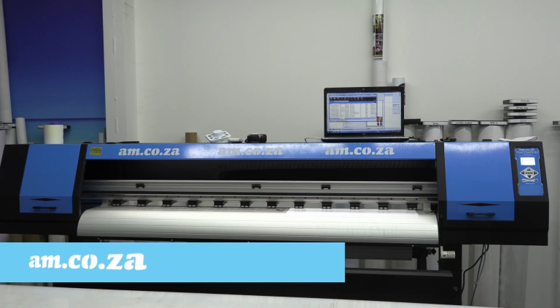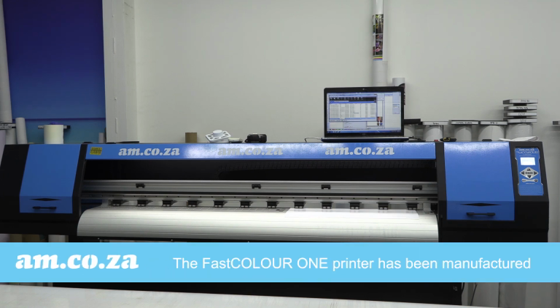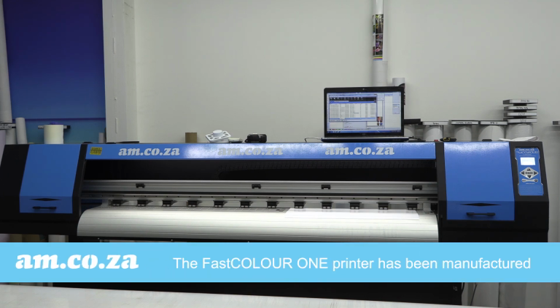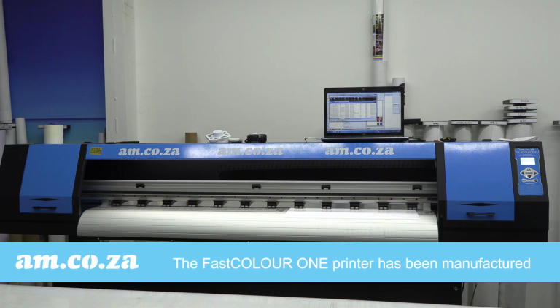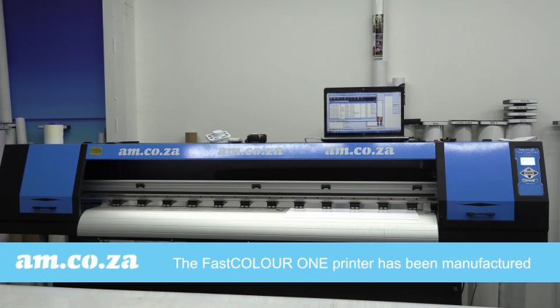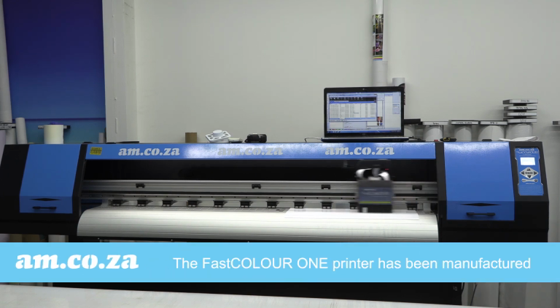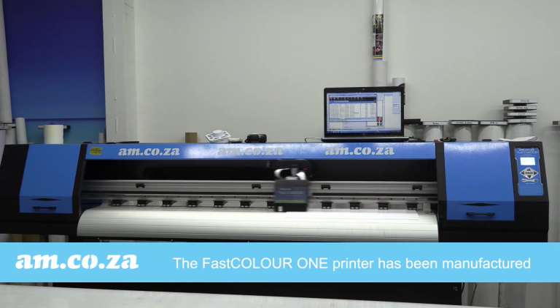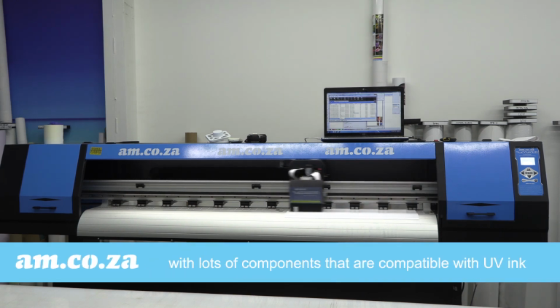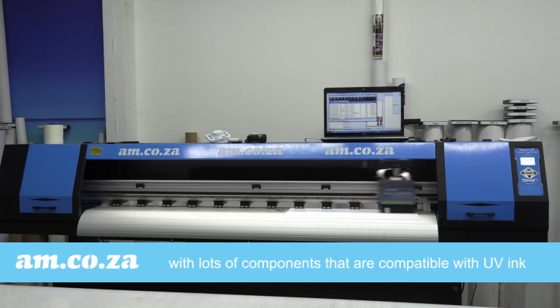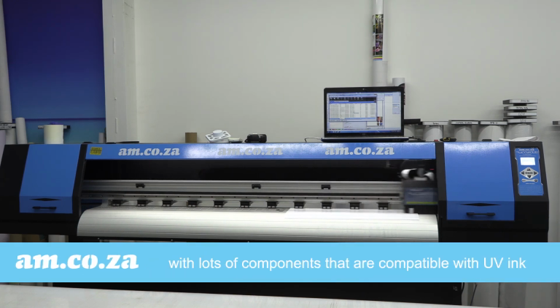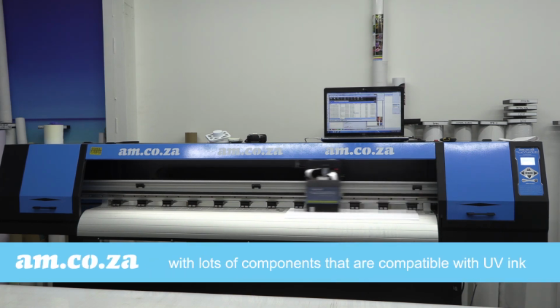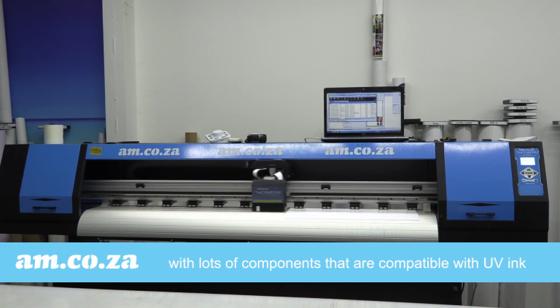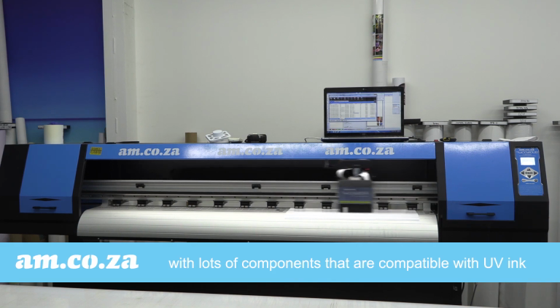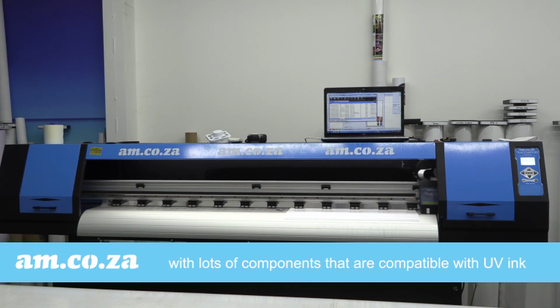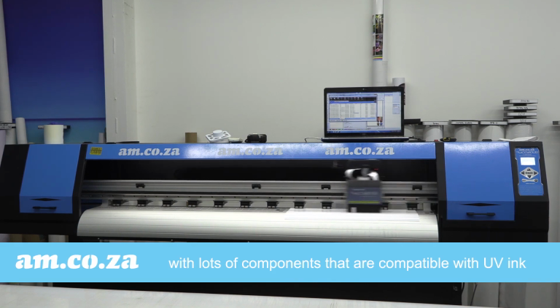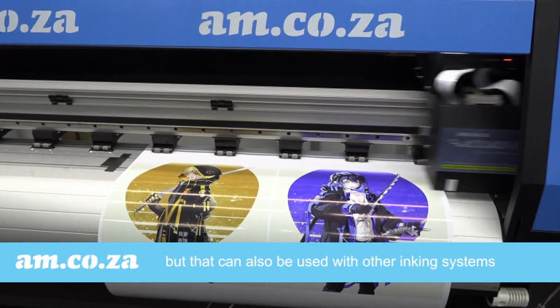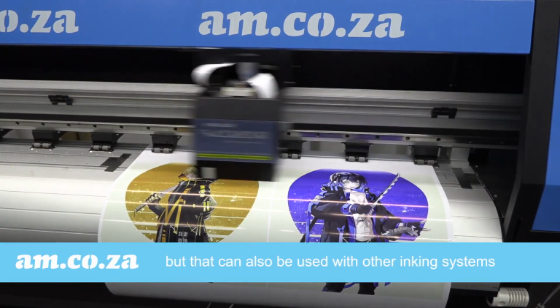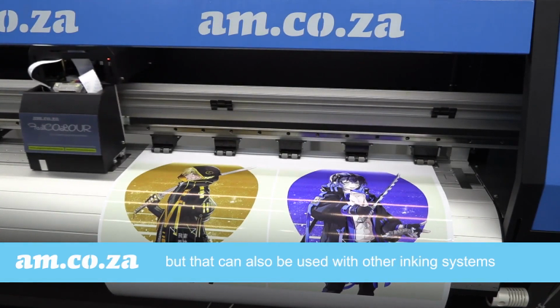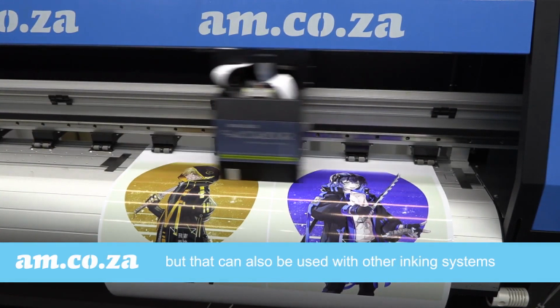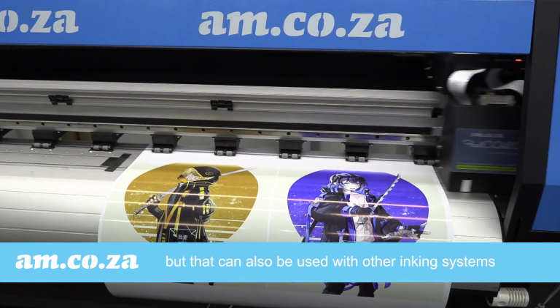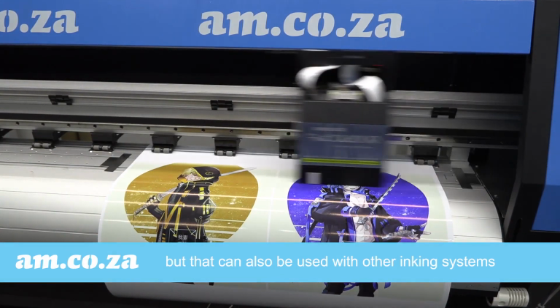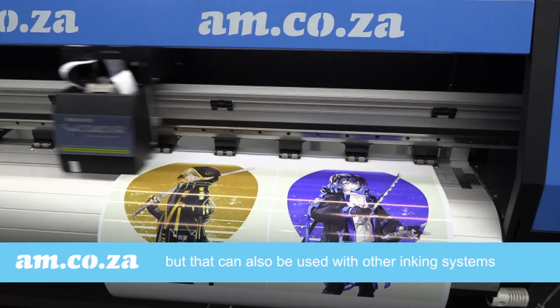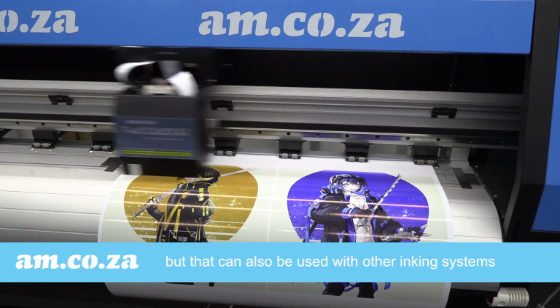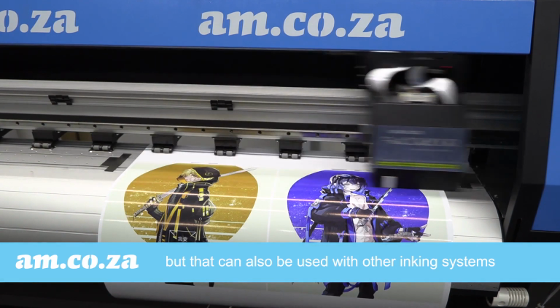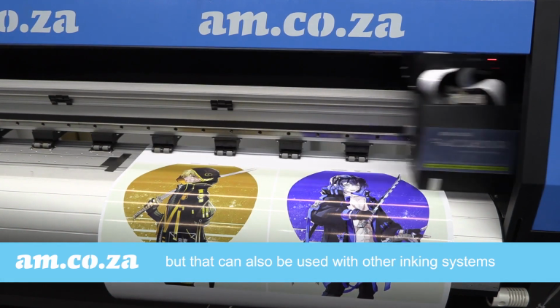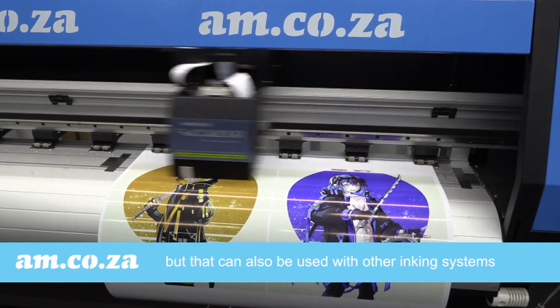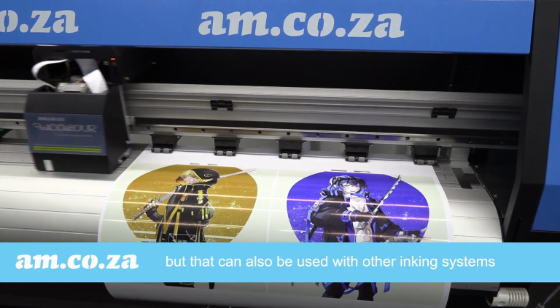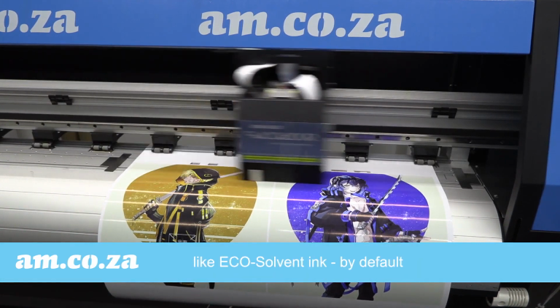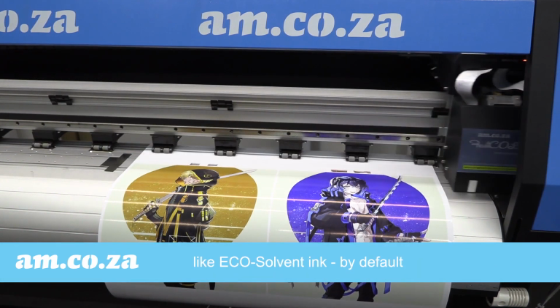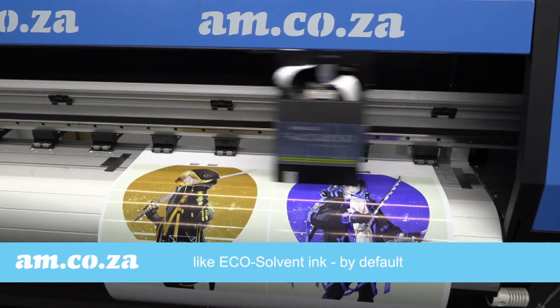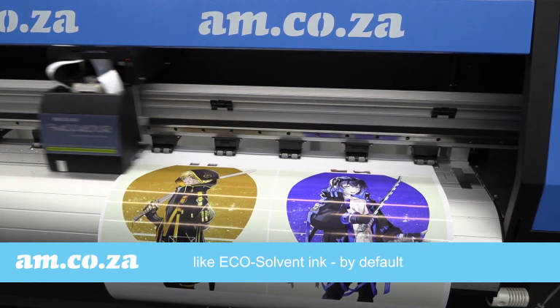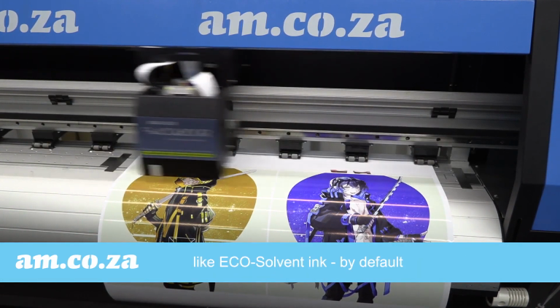Our FastColor One printer has been manufactured using lots of components that are compatible with UV ink, and which can also be used for other inking systems, like EcoSolvent ink by default.